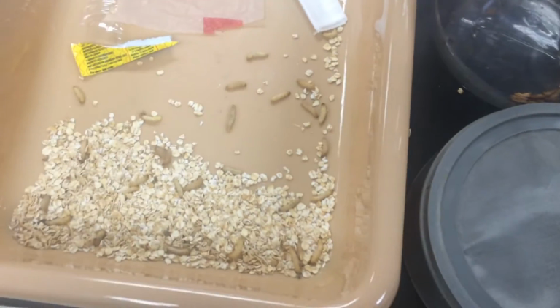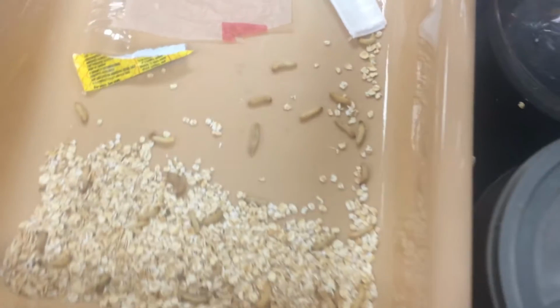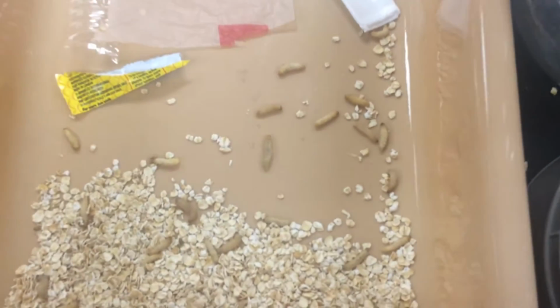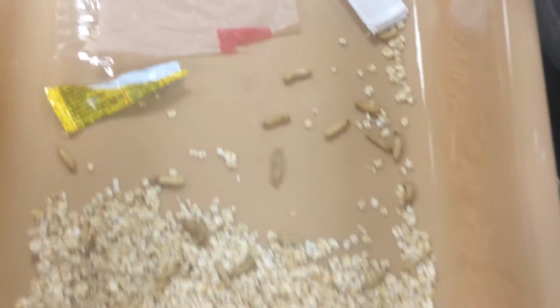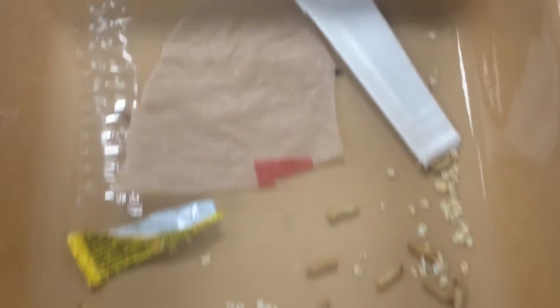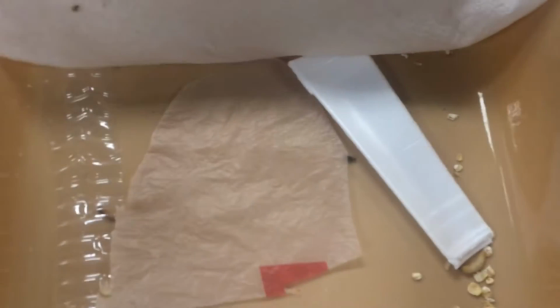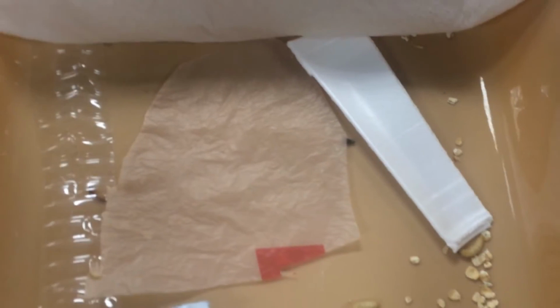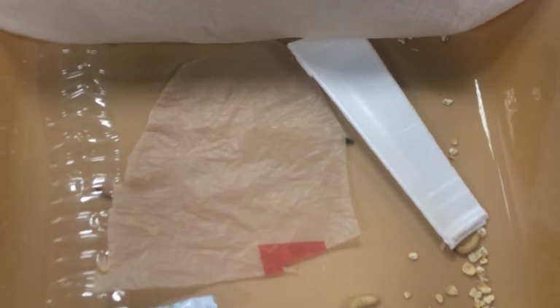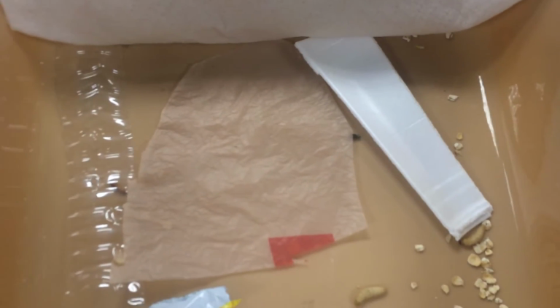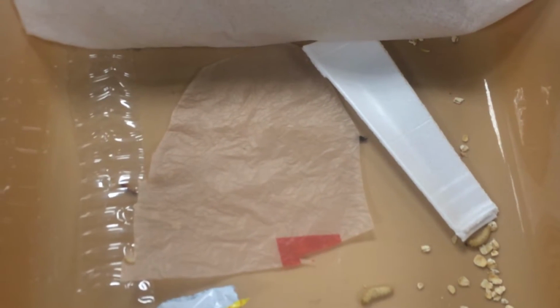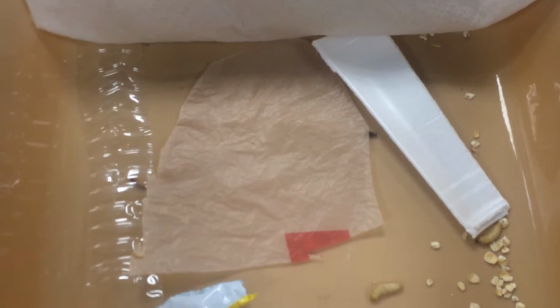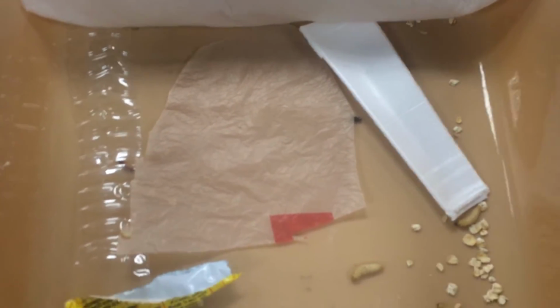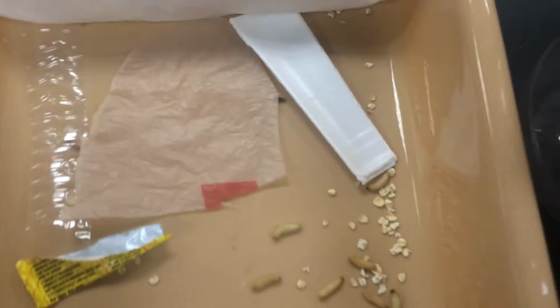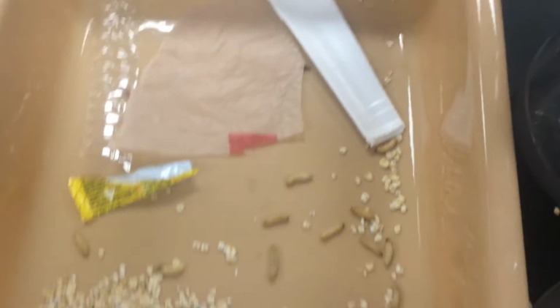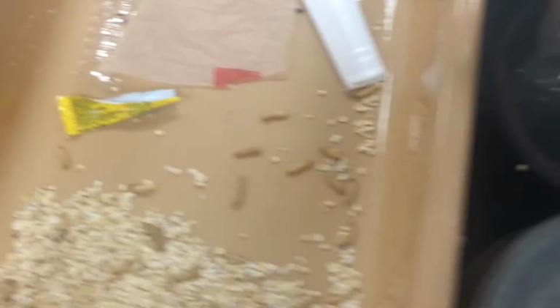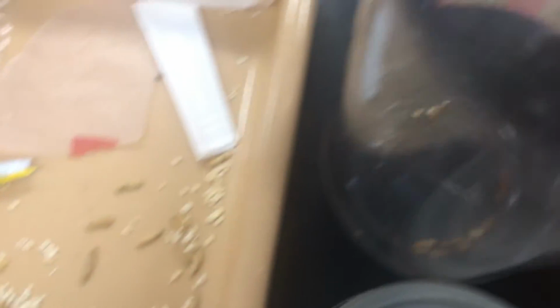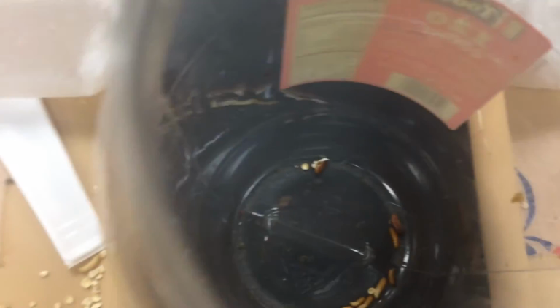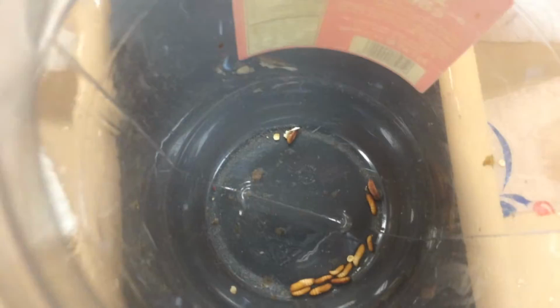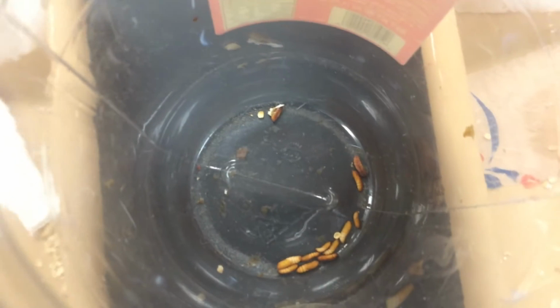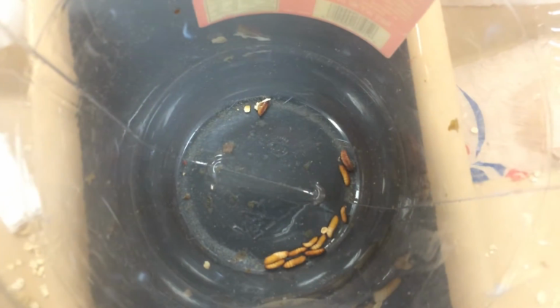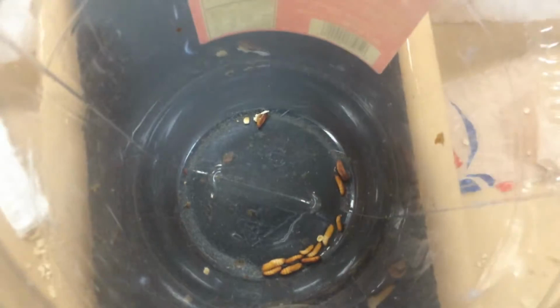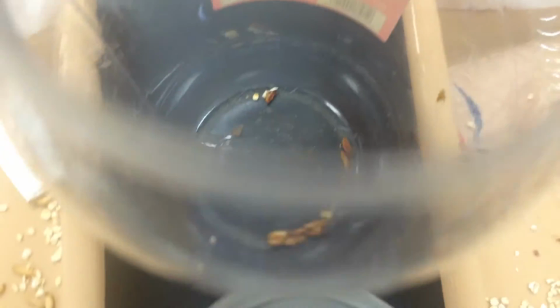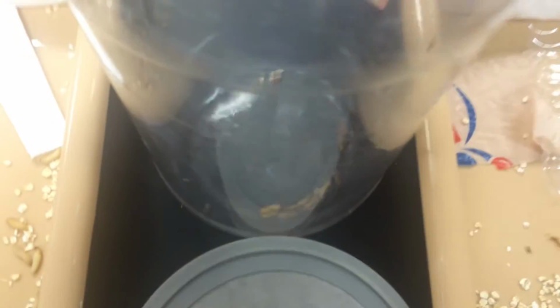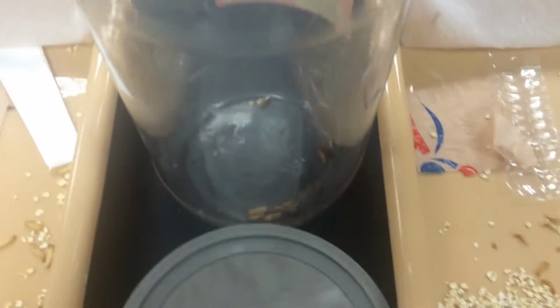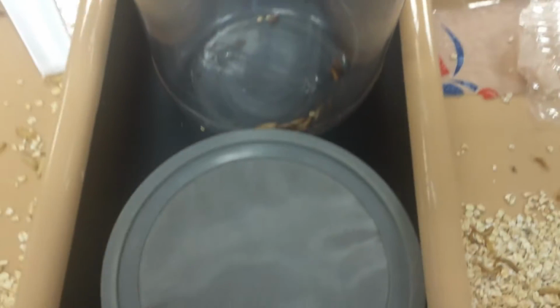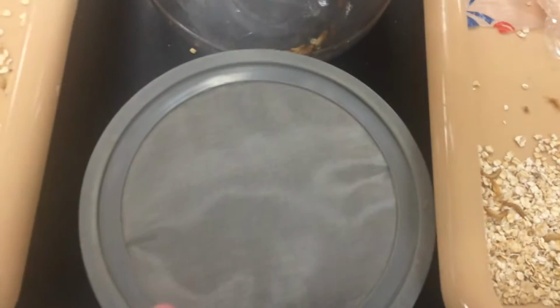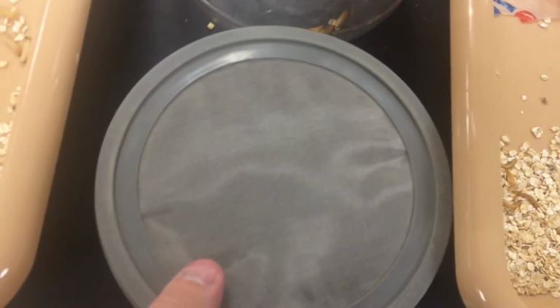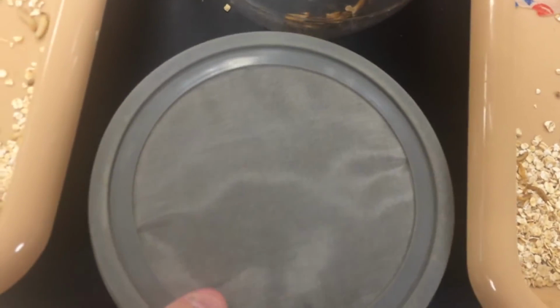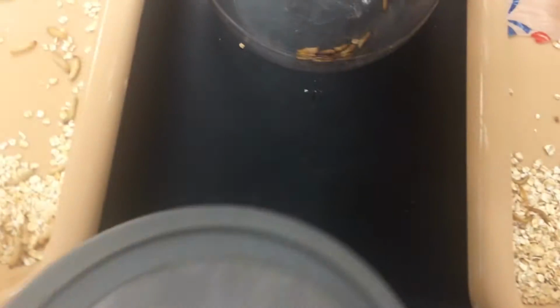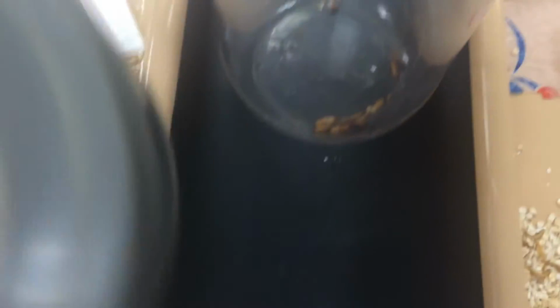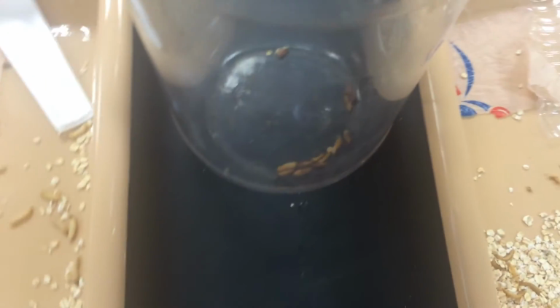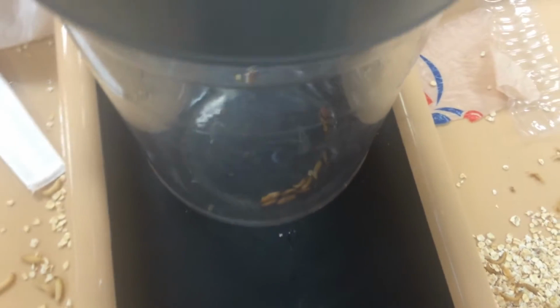Here you see the wax worms have still not eaten very much plastic at all. Some have pupated, so I put them in this container right here. Eventually I'll put this screen lid on top of it.